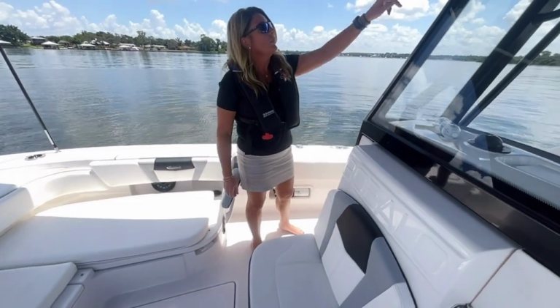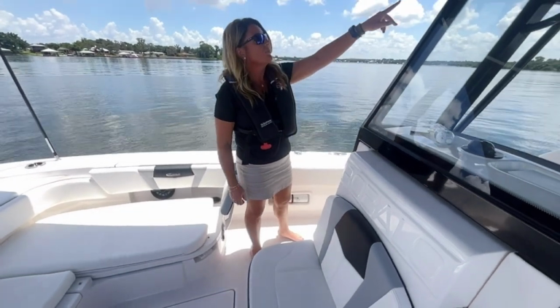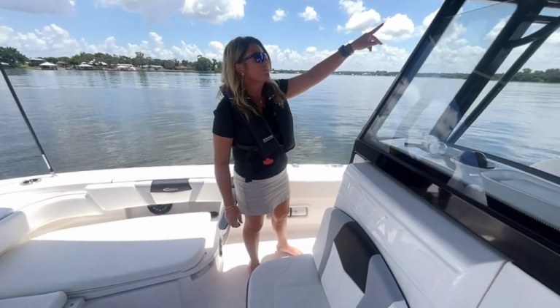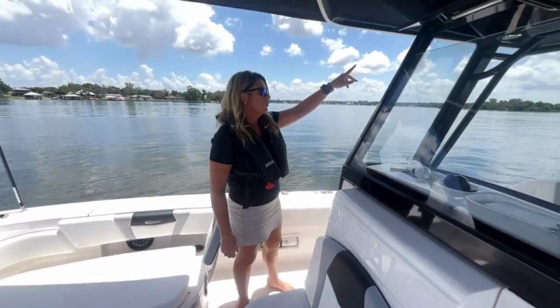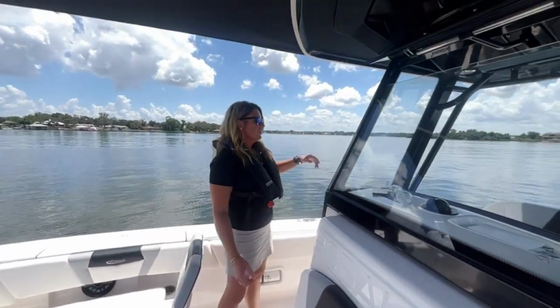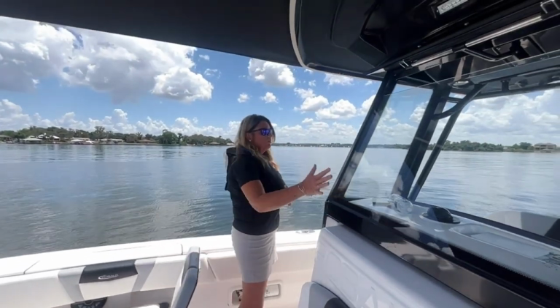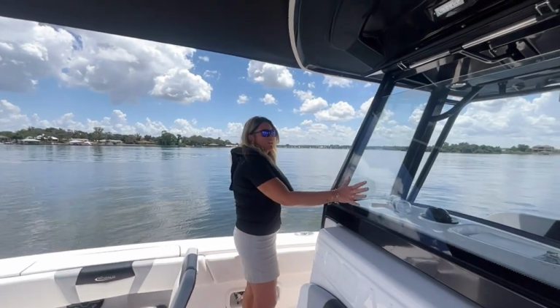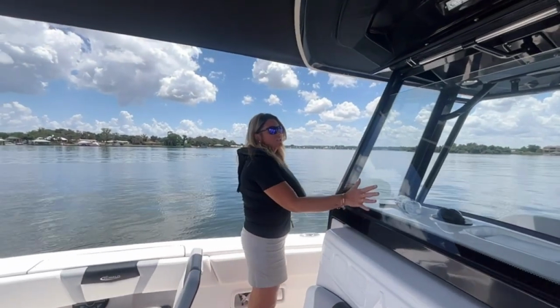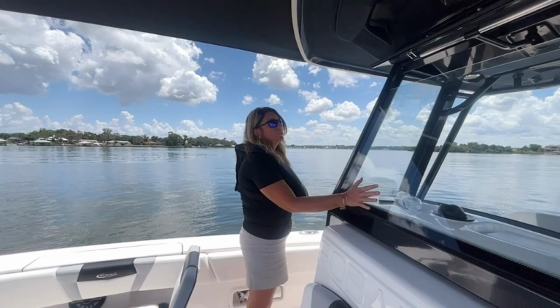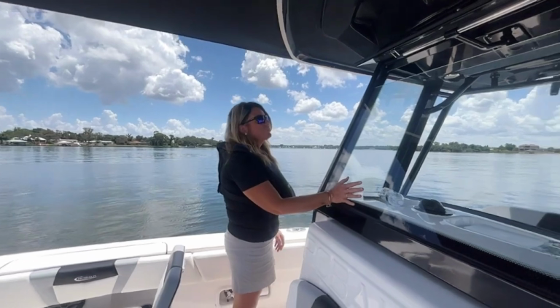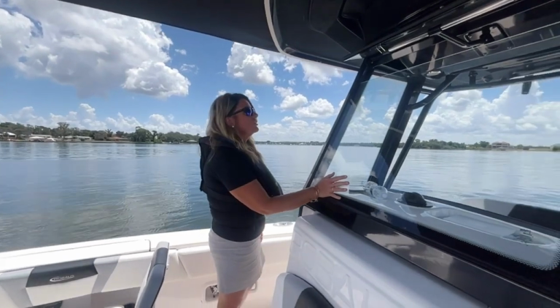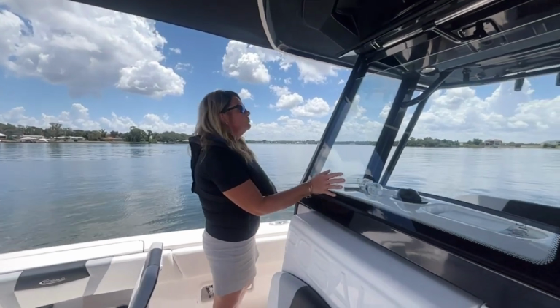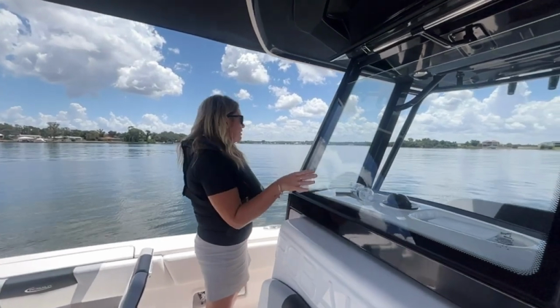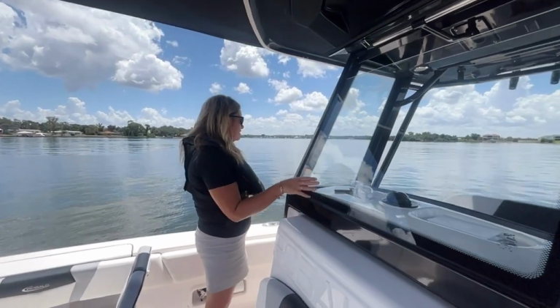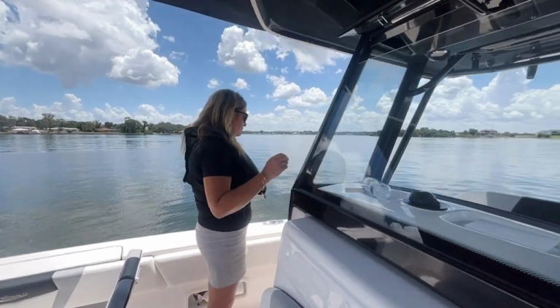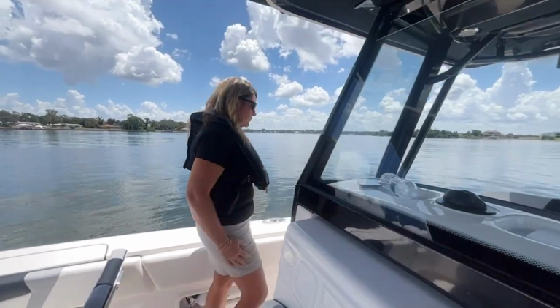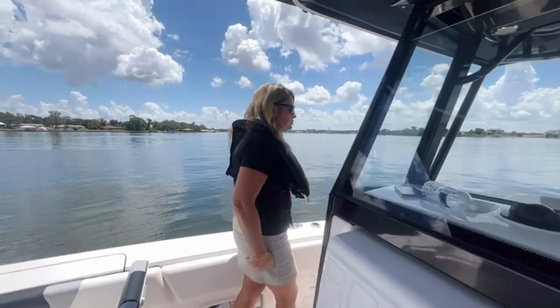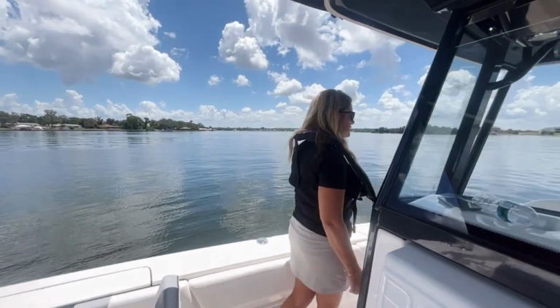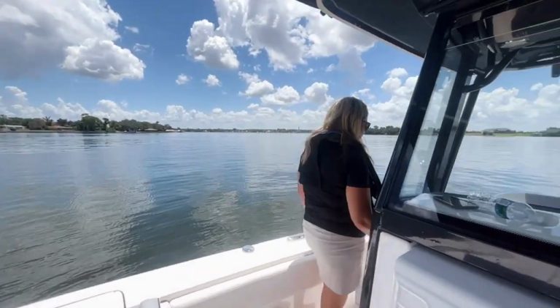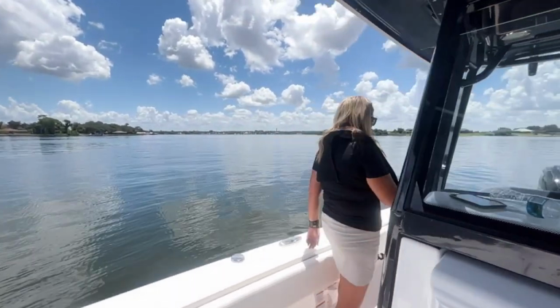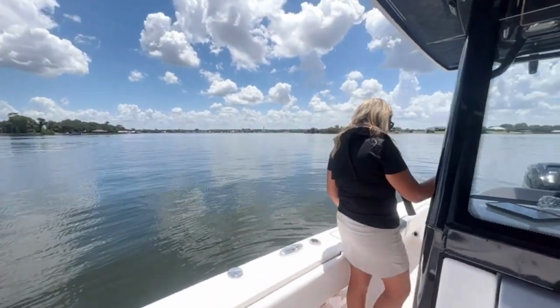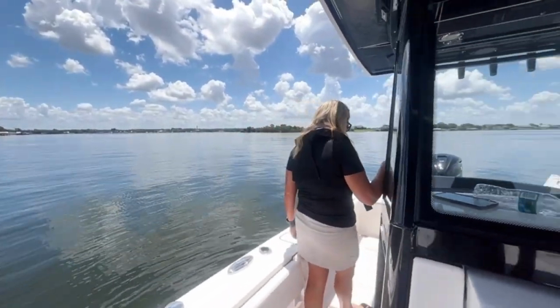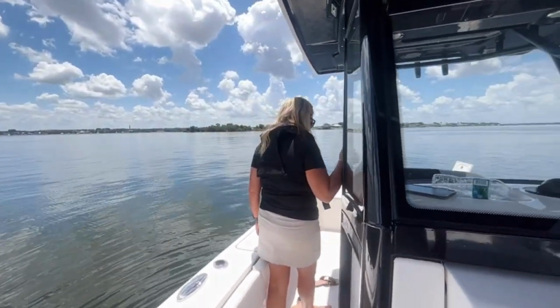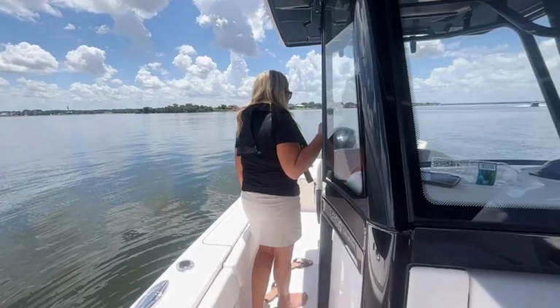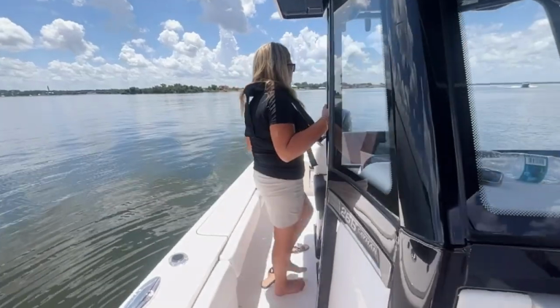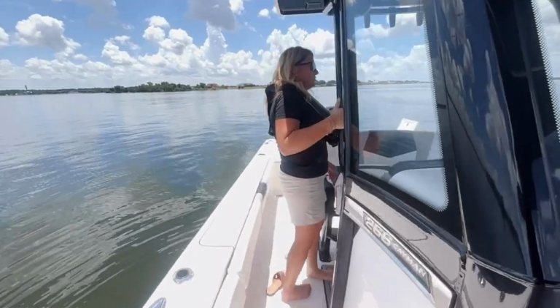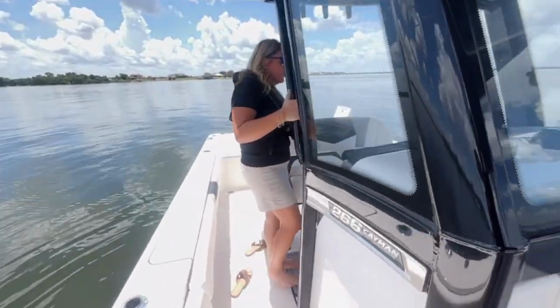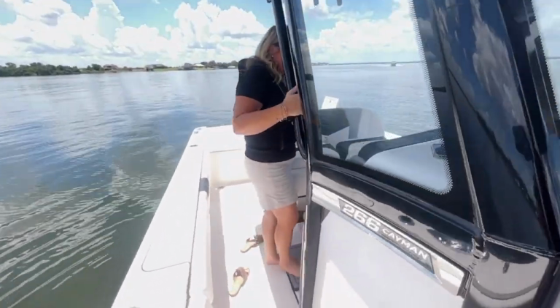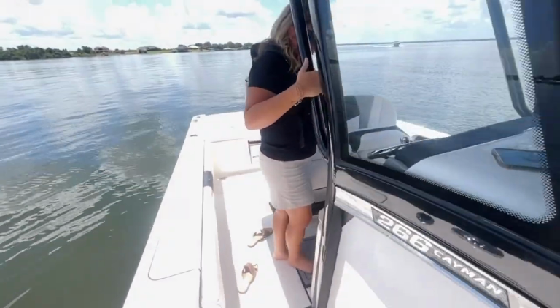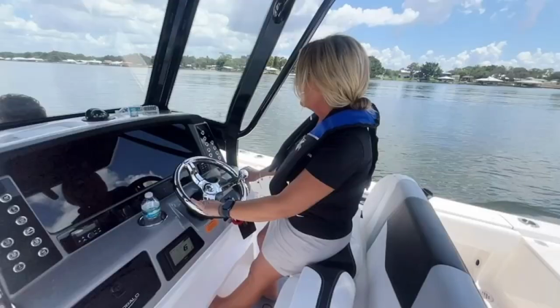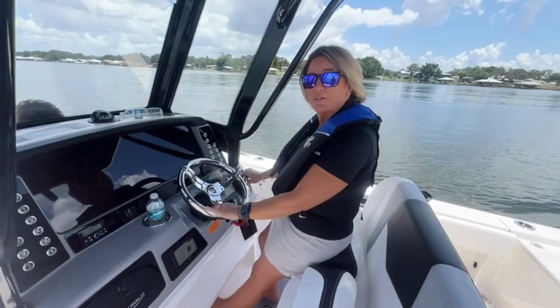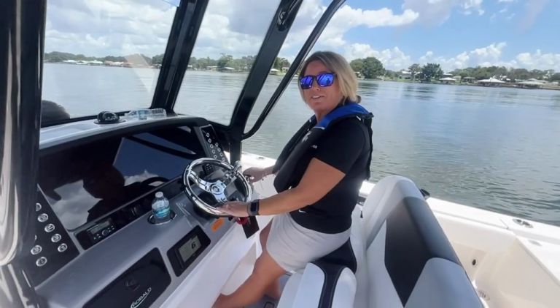It comes with the vented windshield but also has a nice full glass windshield to keep you out of the elements. This boat has the JL Audio system on it, which sounds phenomenal.